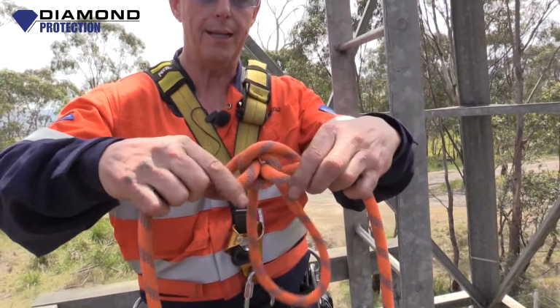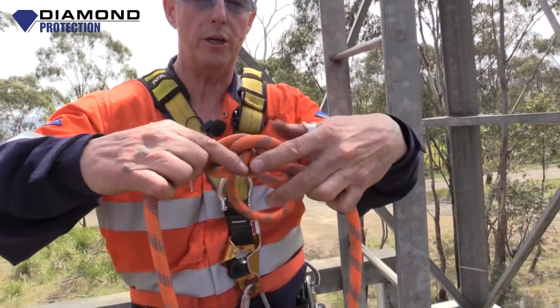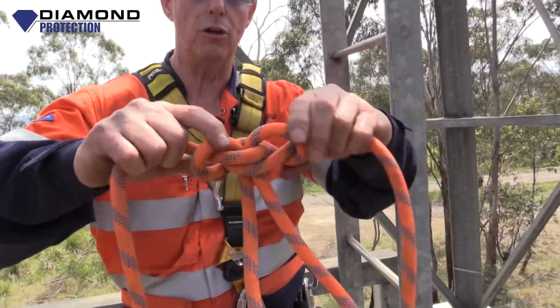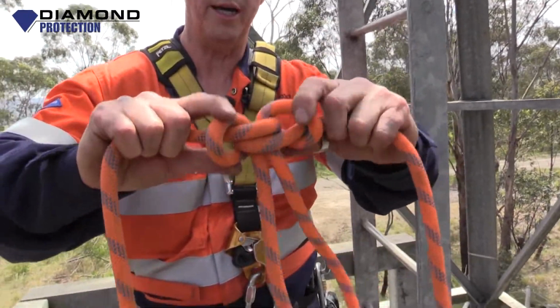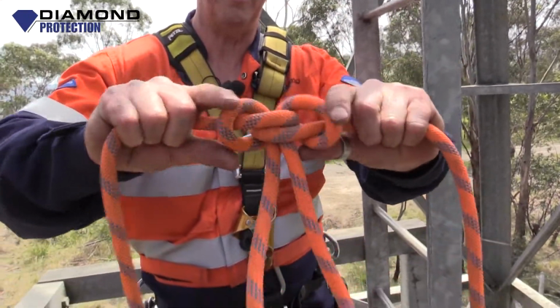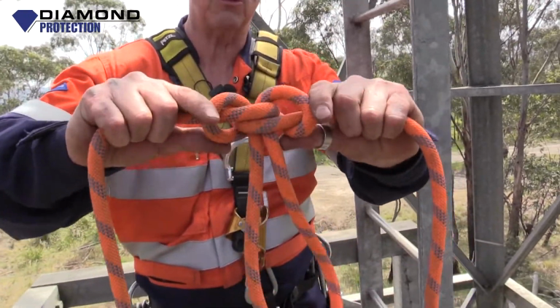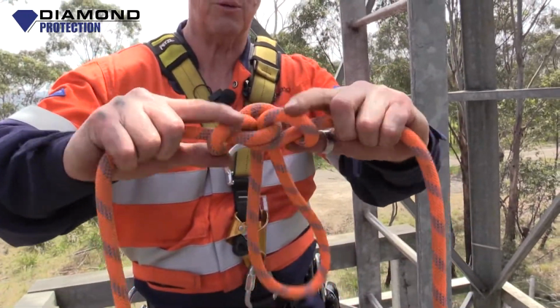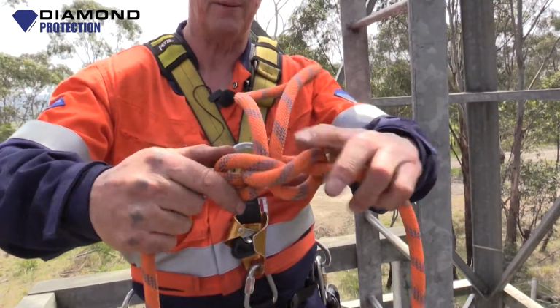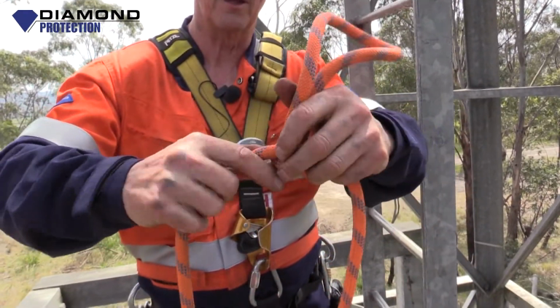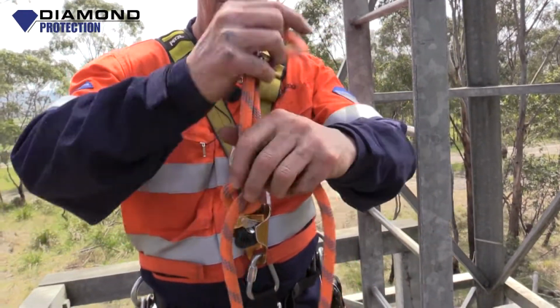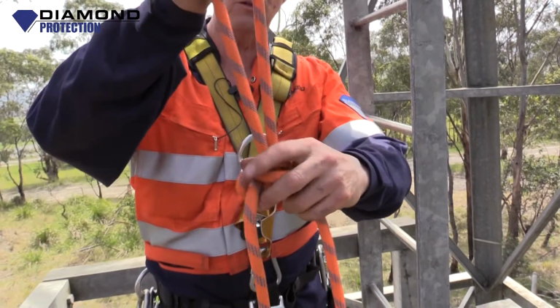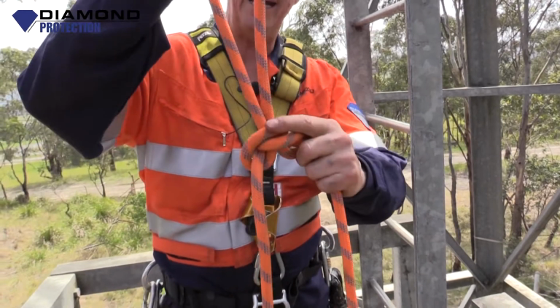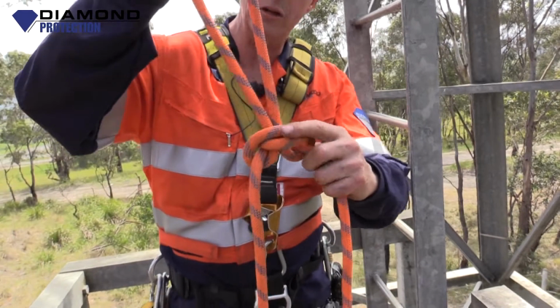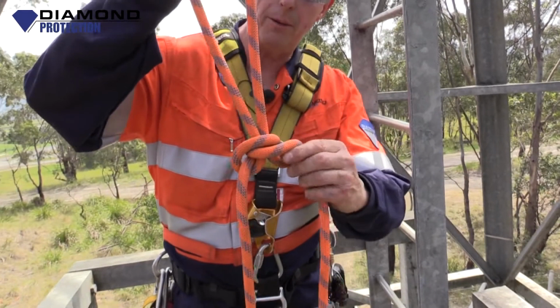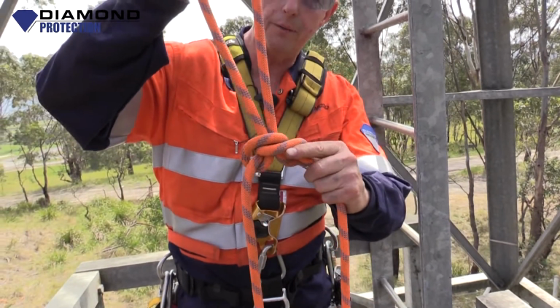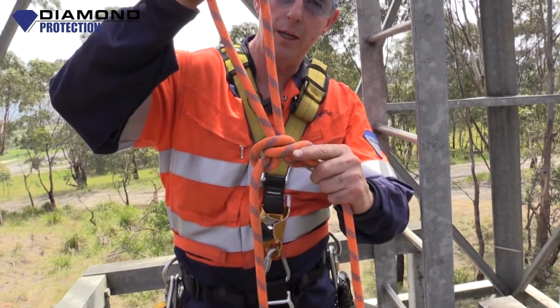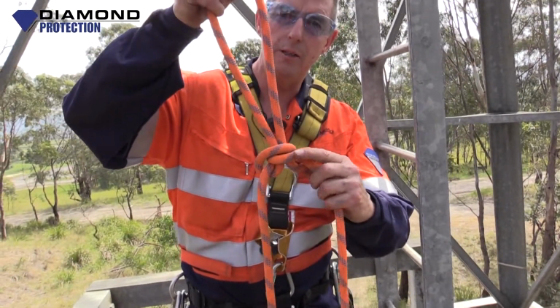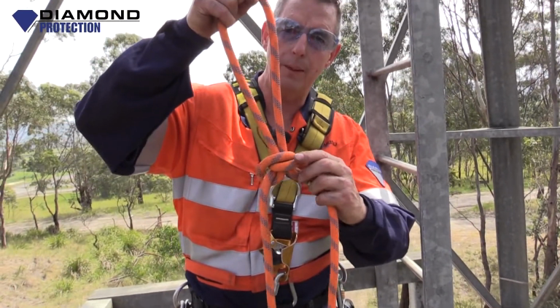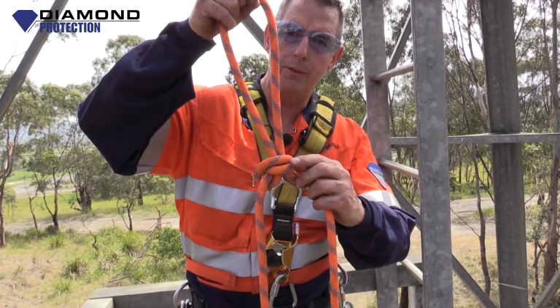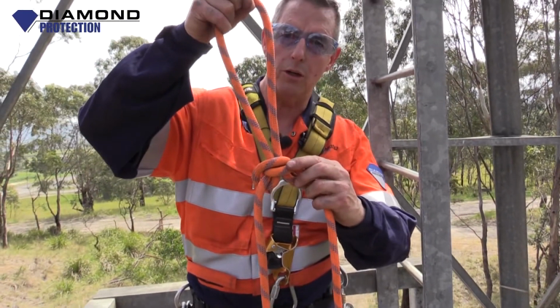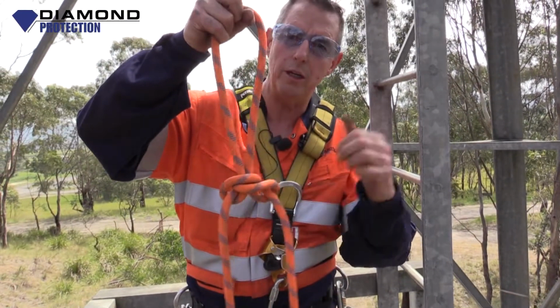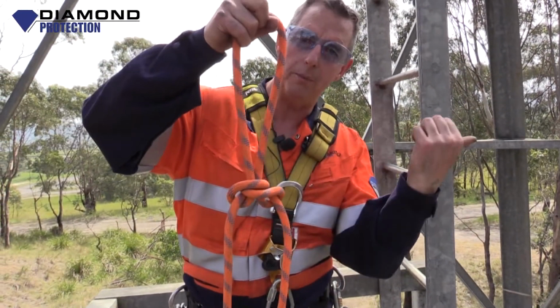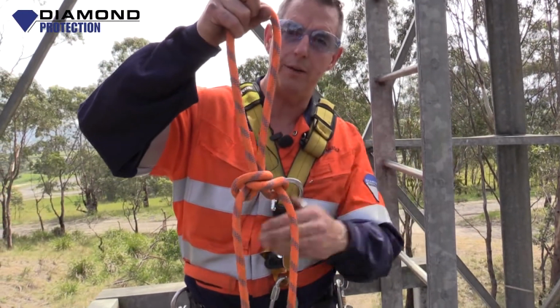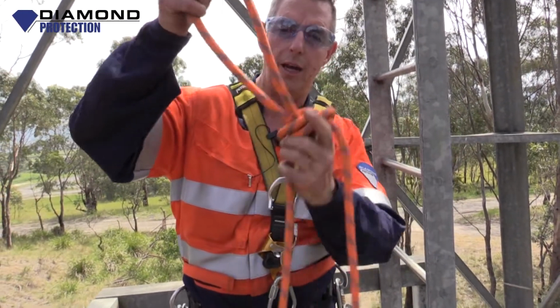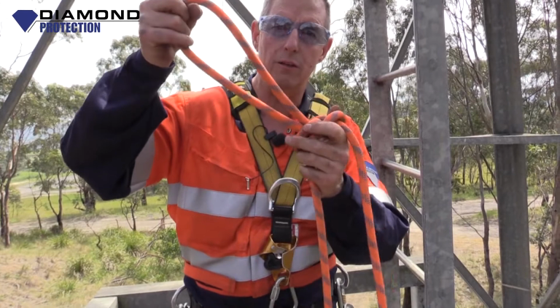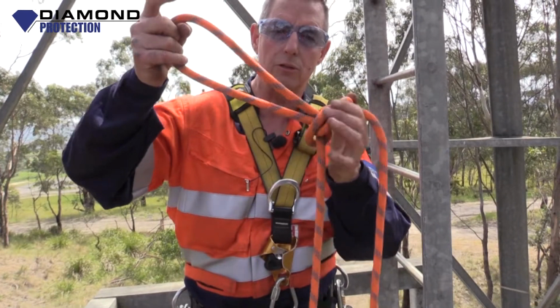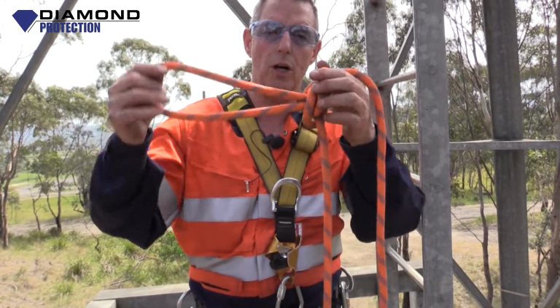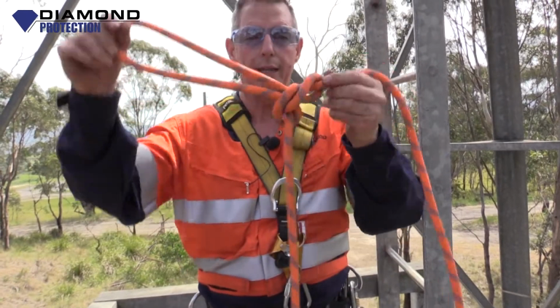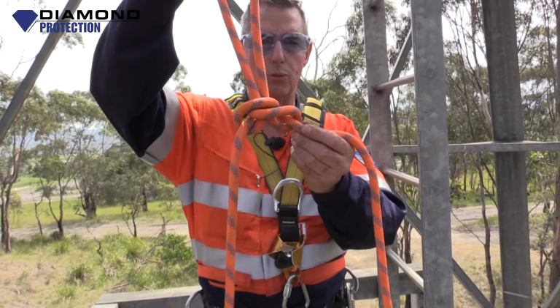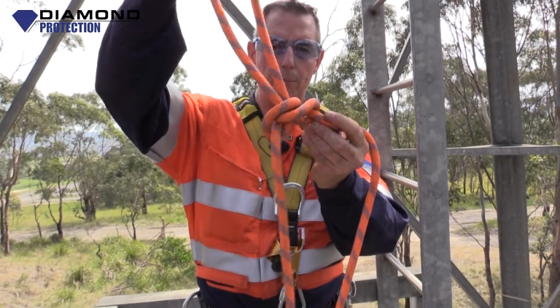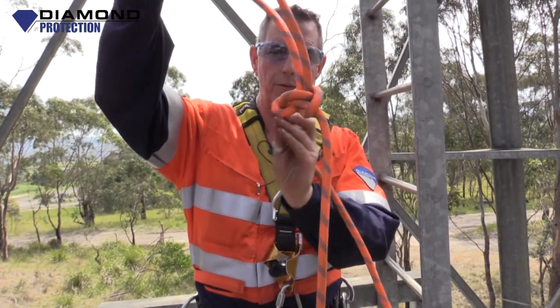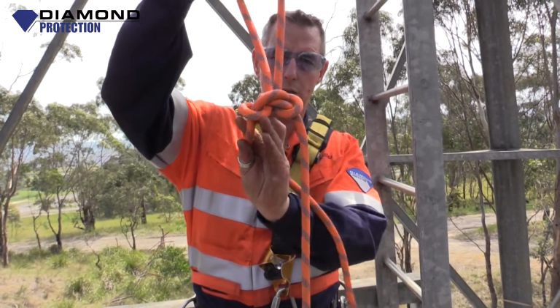That creates for you a knot called an alpine butterfly. That's what it should look like — it's dressed properly. If it doesn't look like that, it's not an alpine butterfly. It's probably a death knot, and you don't want to be over the edge hanging on something that's not right.